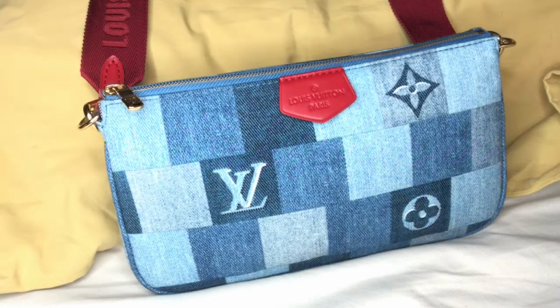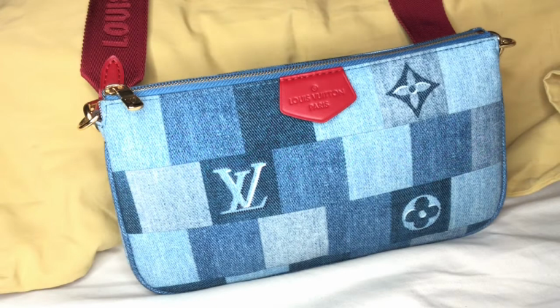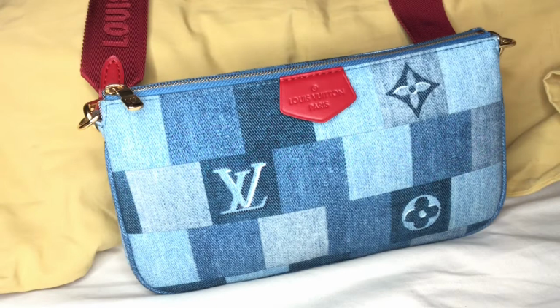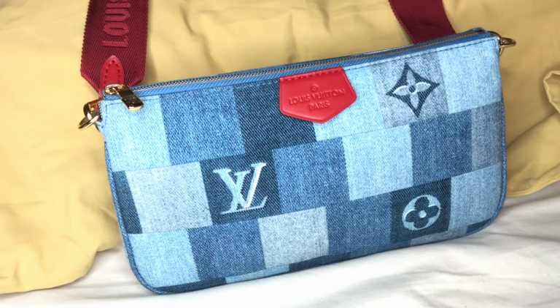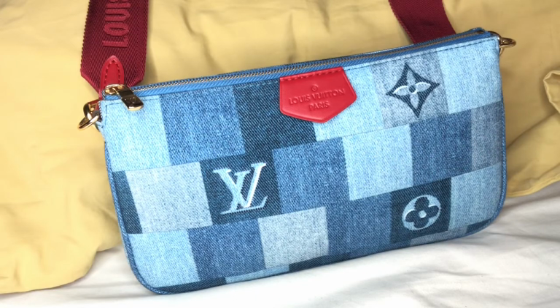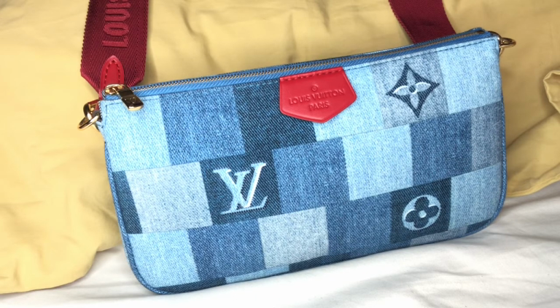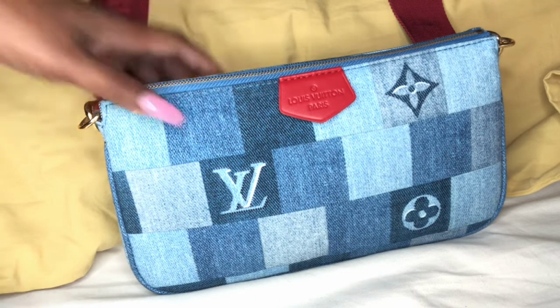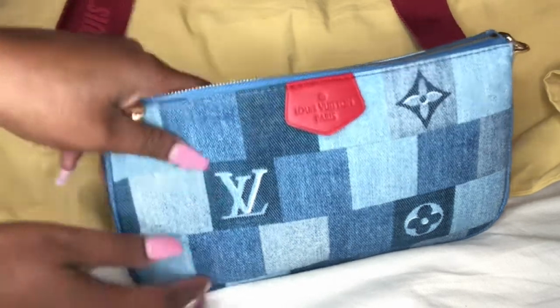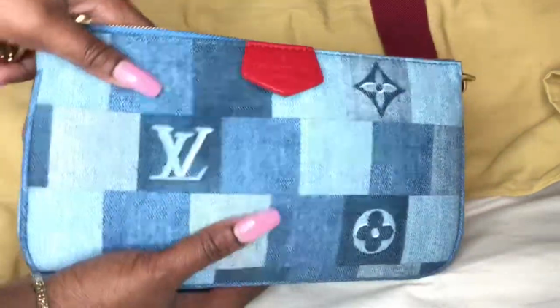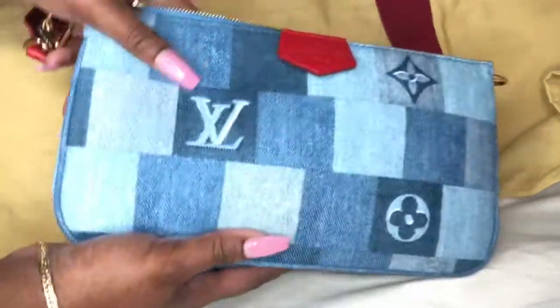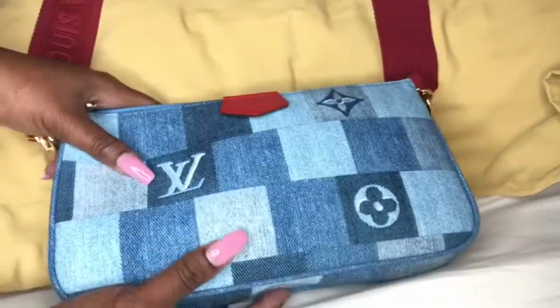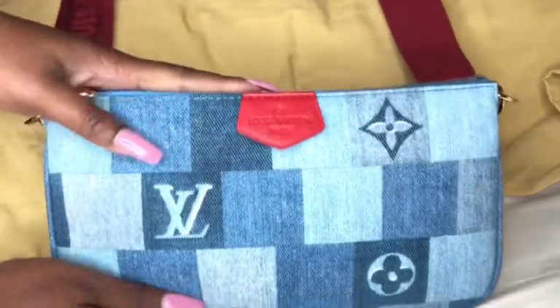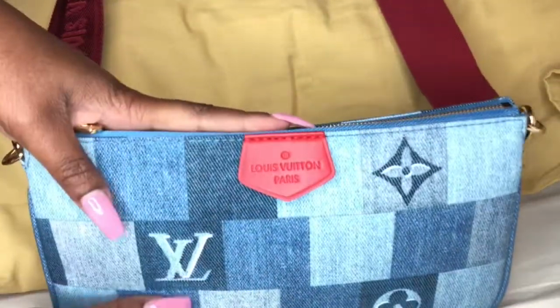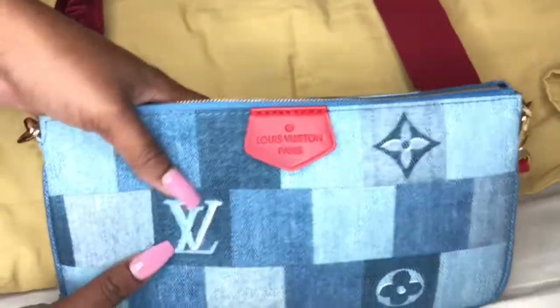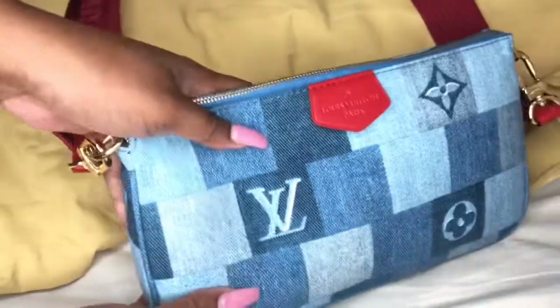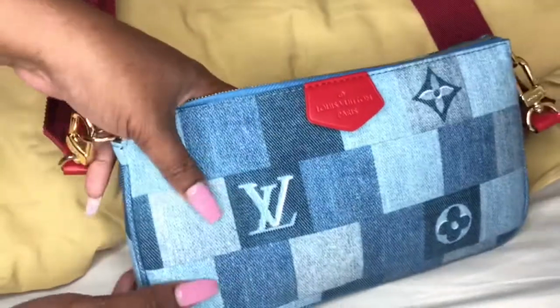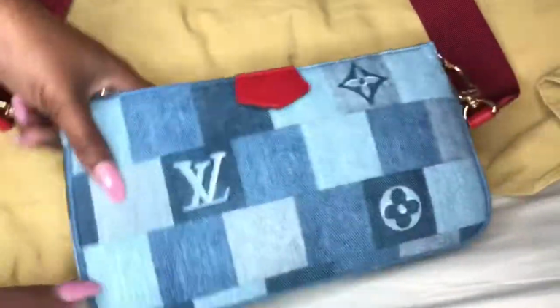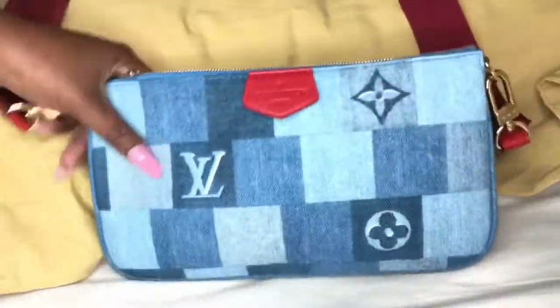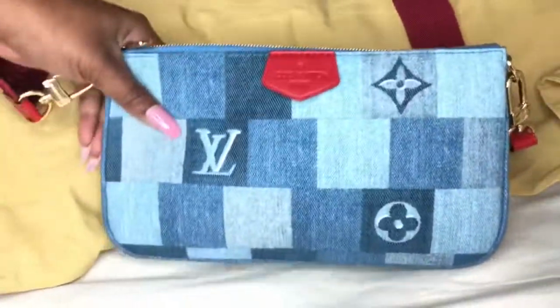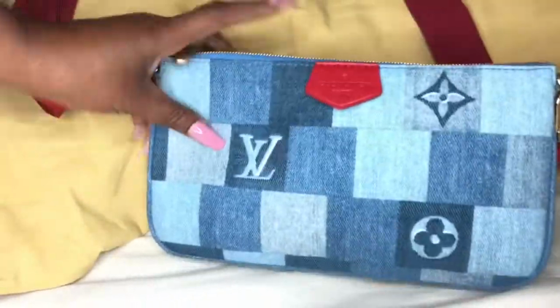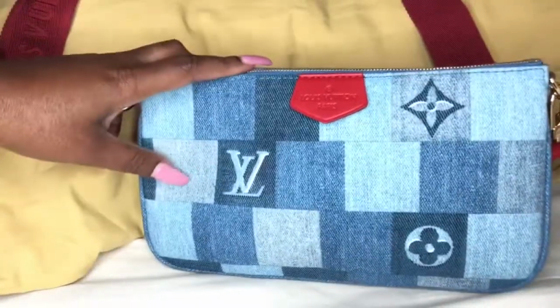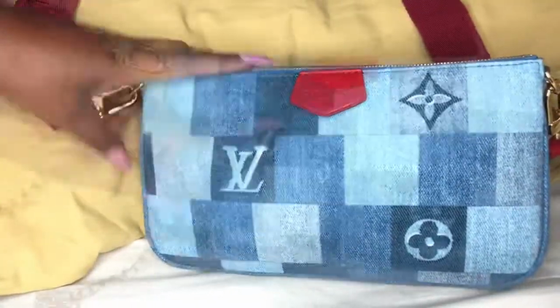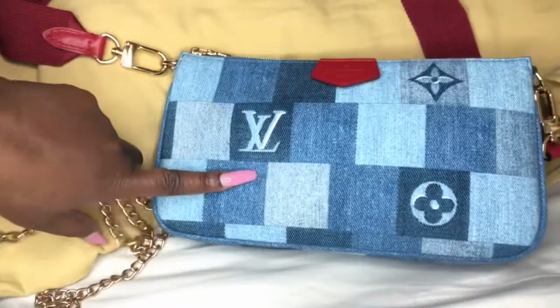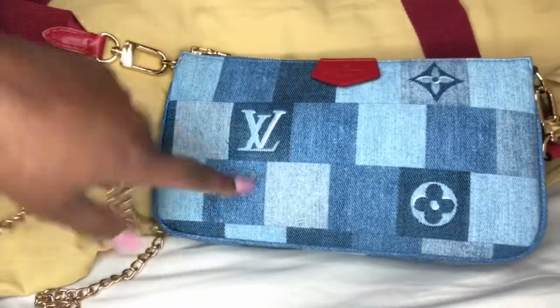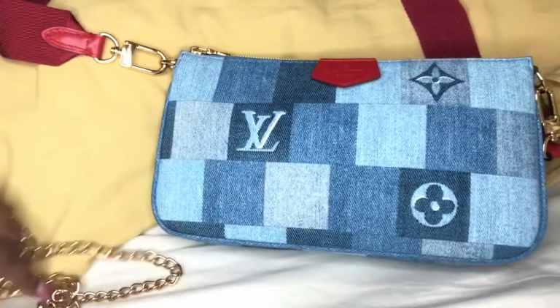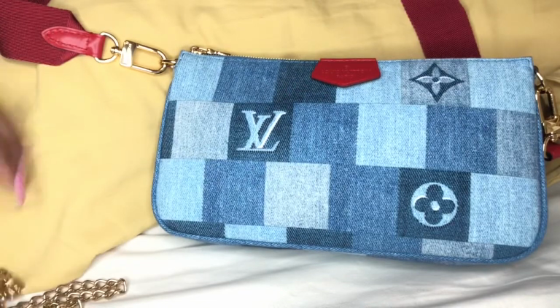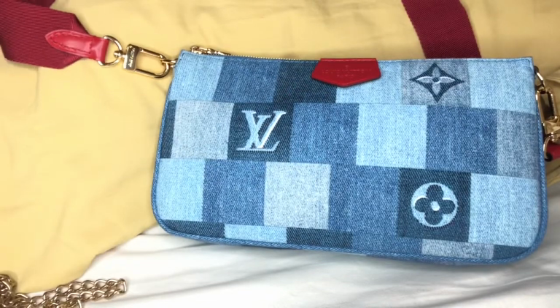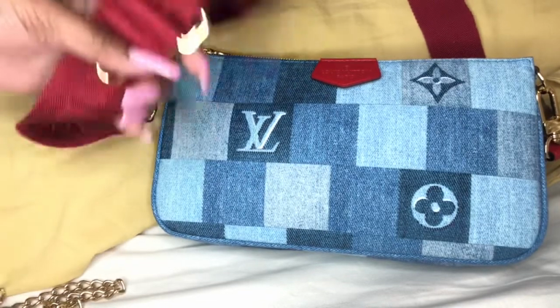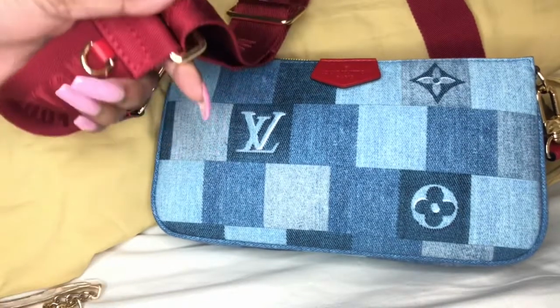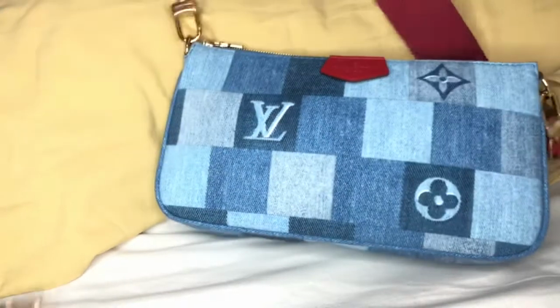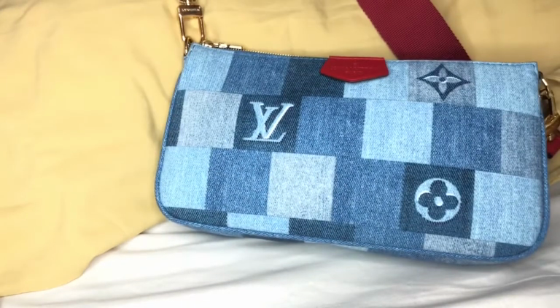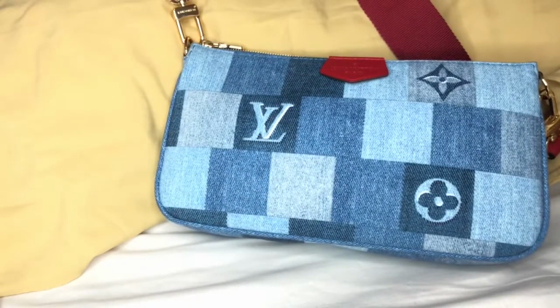Hey guys, it's Lipsticks and Kicks and I'm back with a quick short video of what I've been rocking lately. This is my Louis Vuitton Denim Multi Pochette, and right now I'm rocking her with the red strap.